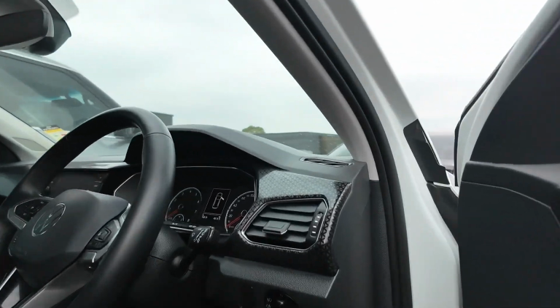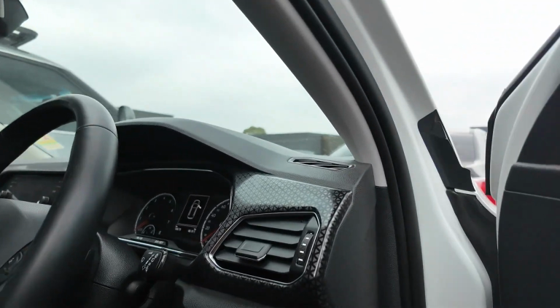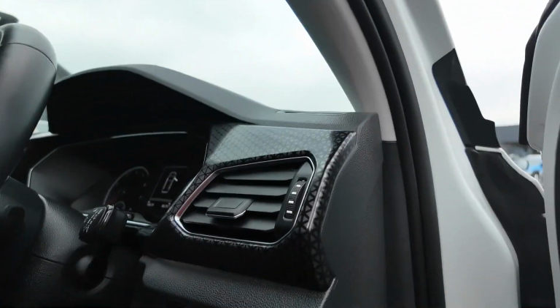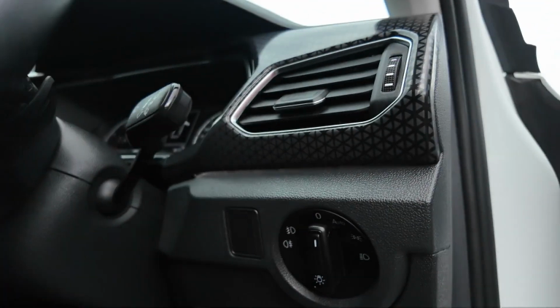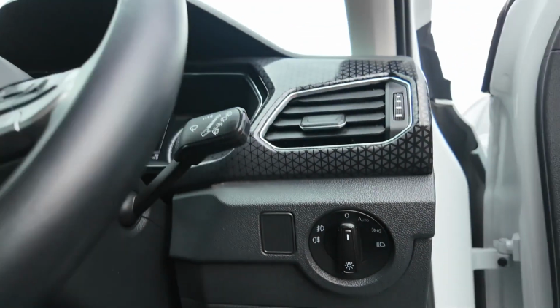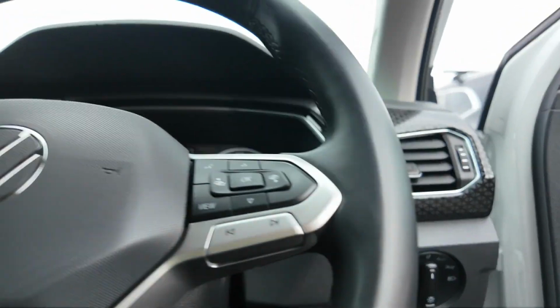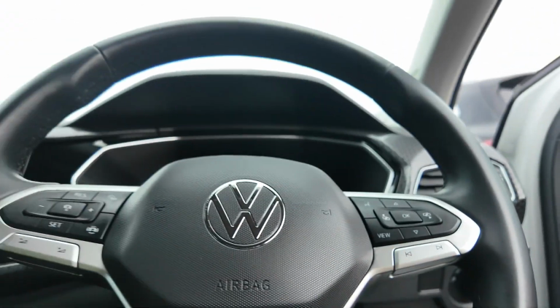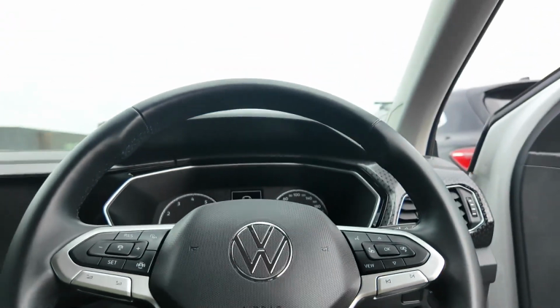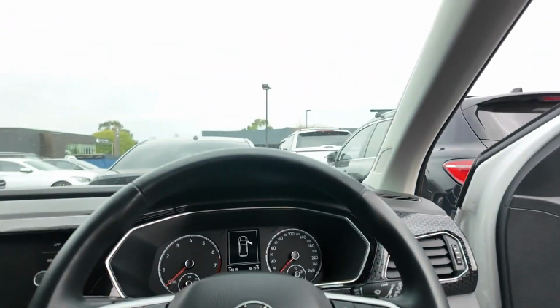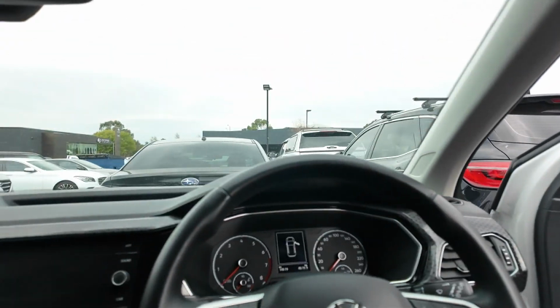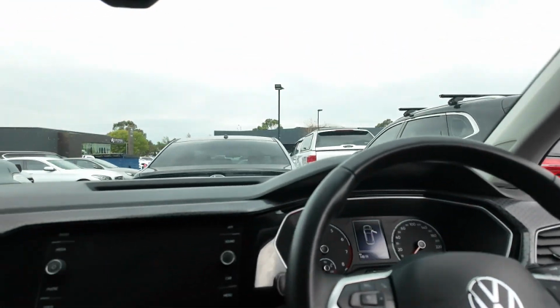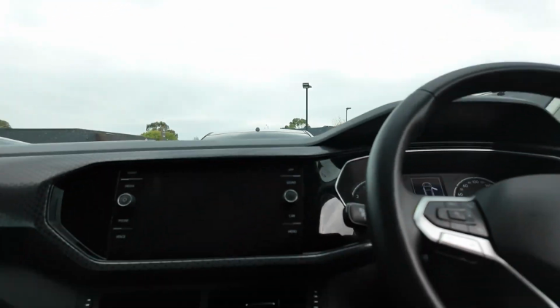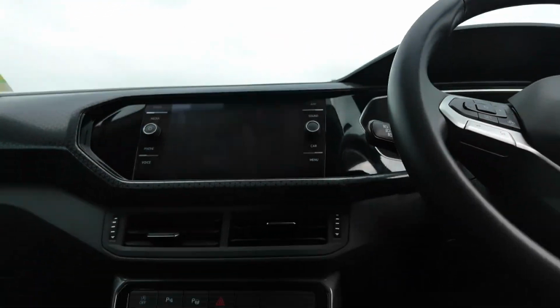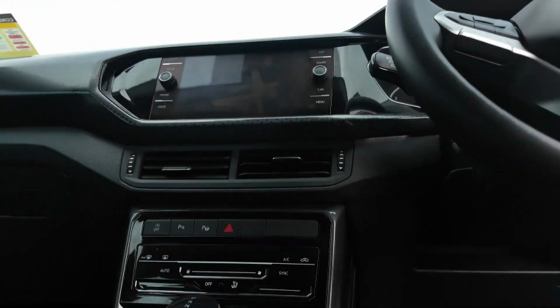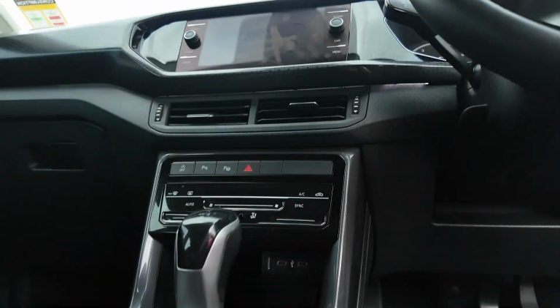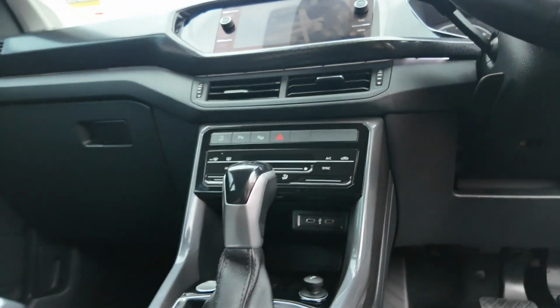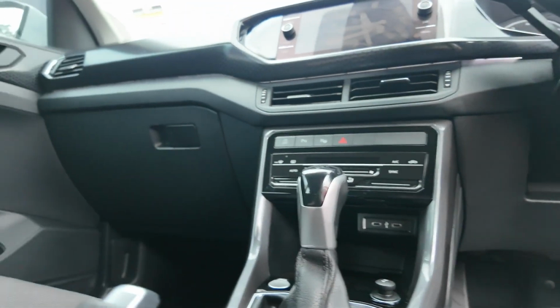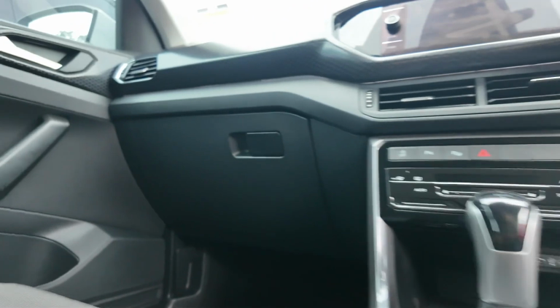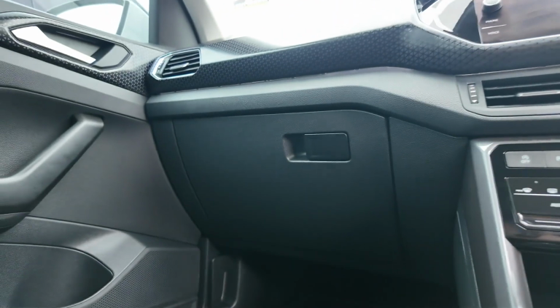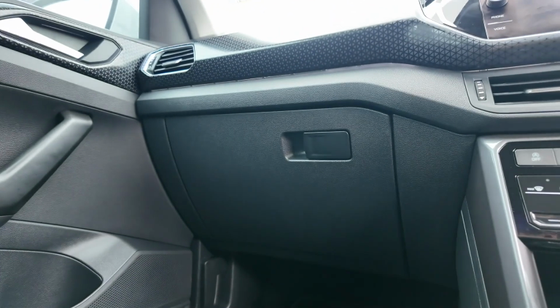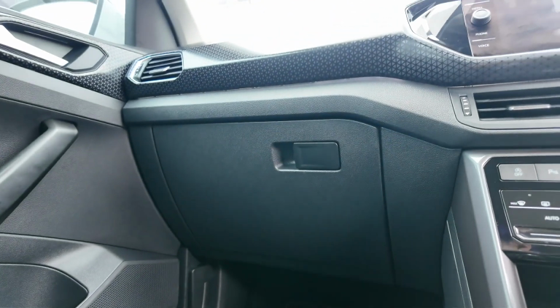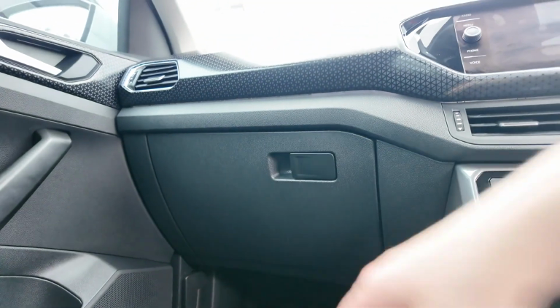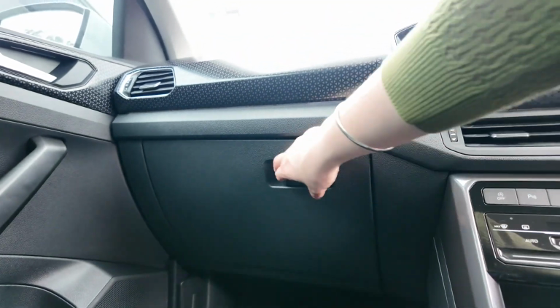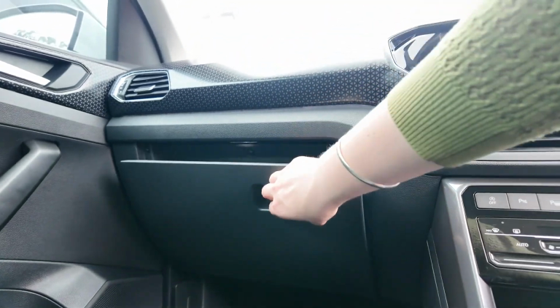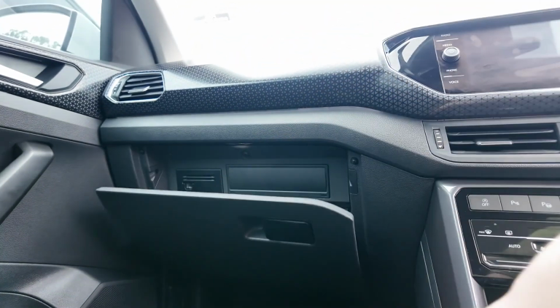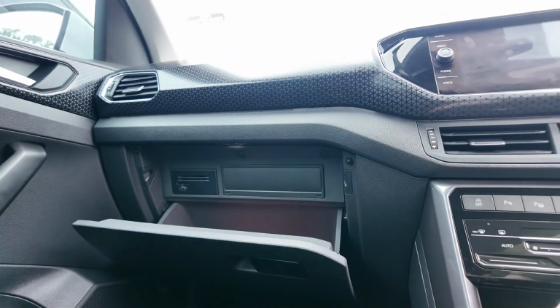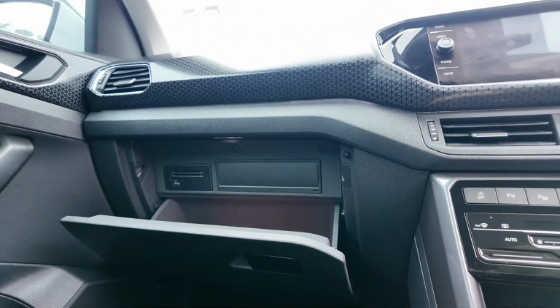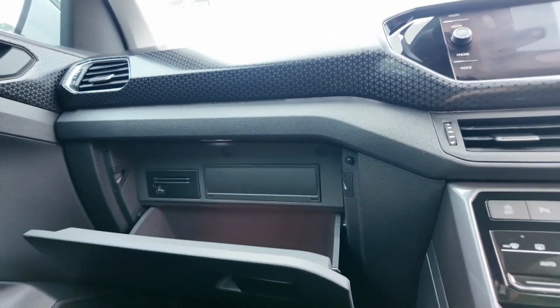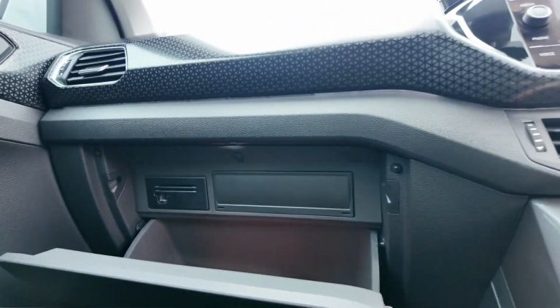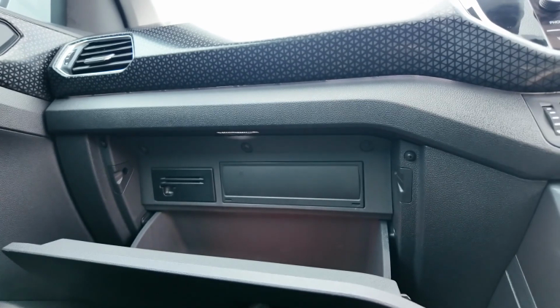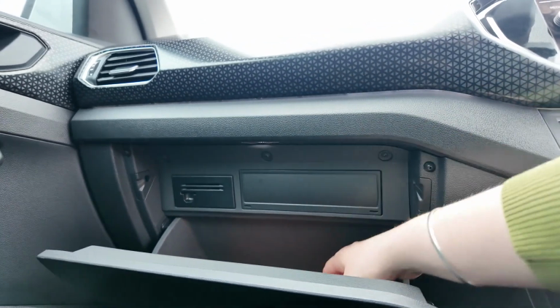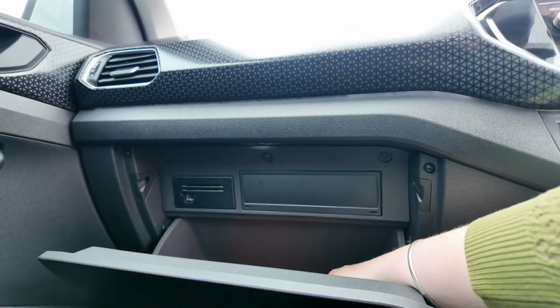For safety and technology features, we have Volkswagen's advanced safety features including lane assist, adaptive cruise control and front assist. We also have a reversing camera, Apple CarPlay and Android Auto for seamless smartphone integration and hands-free connectivity.